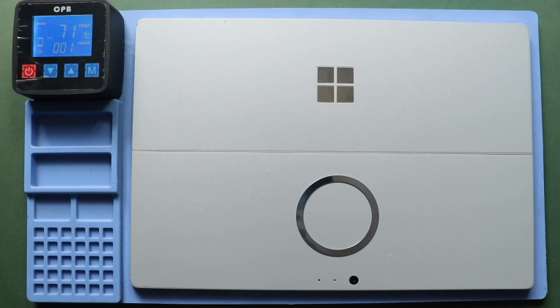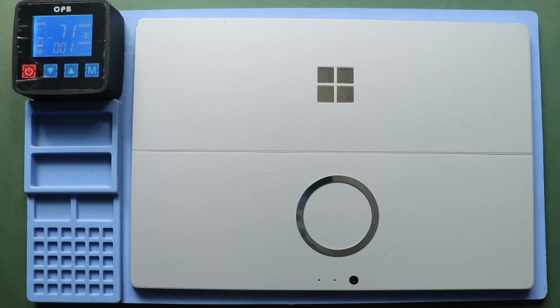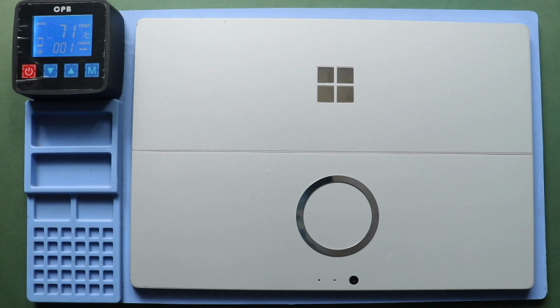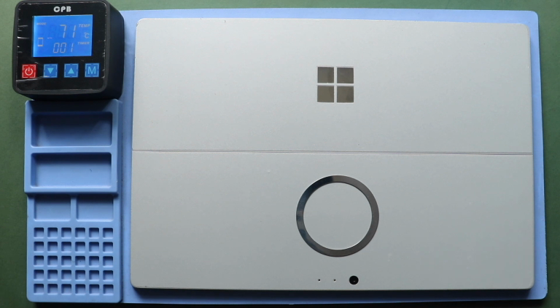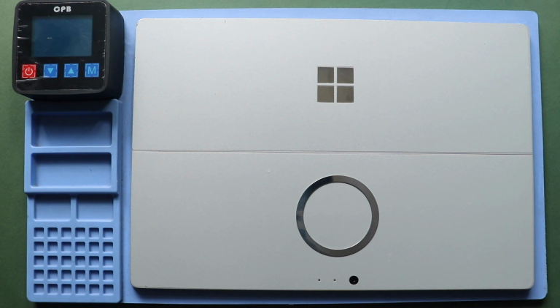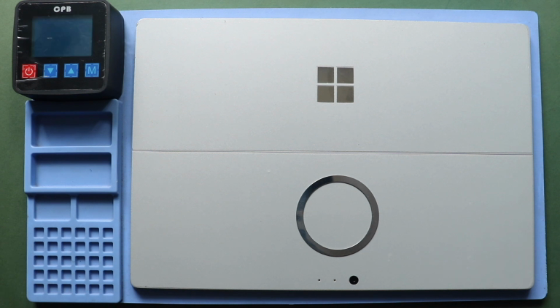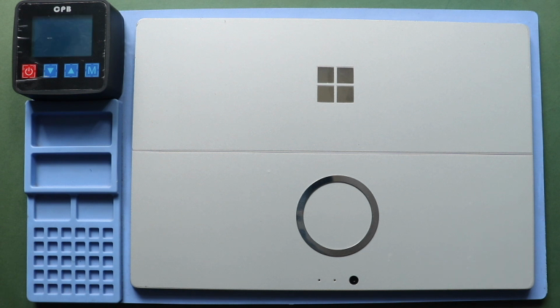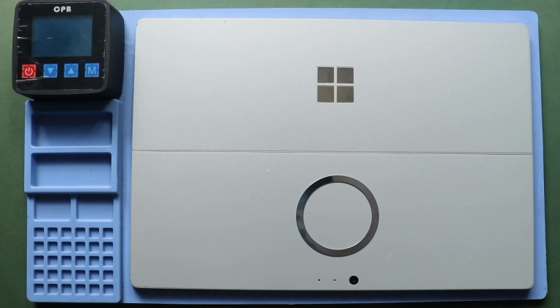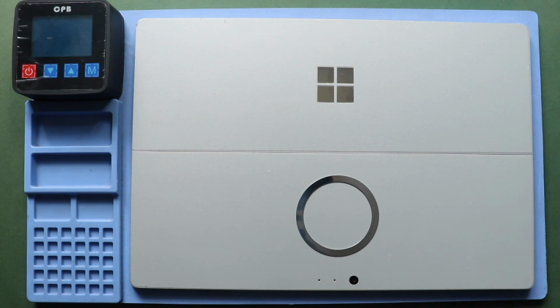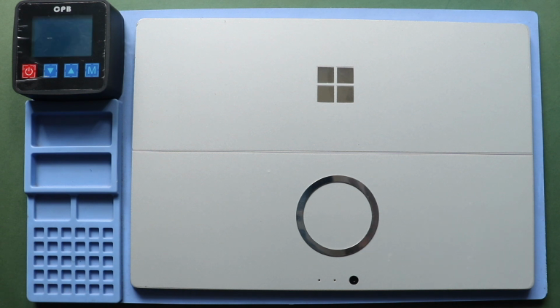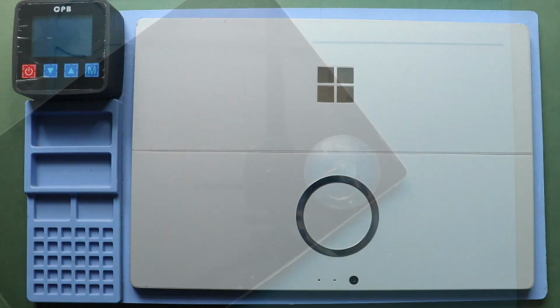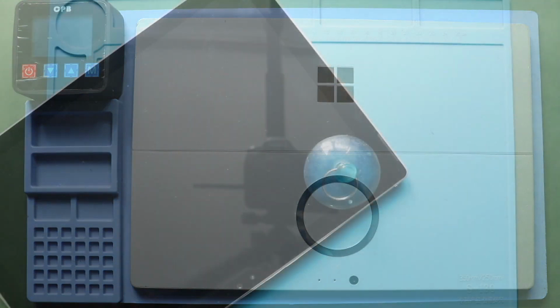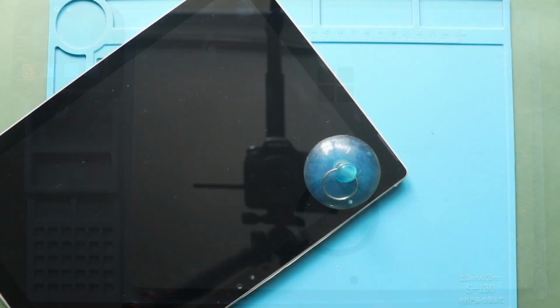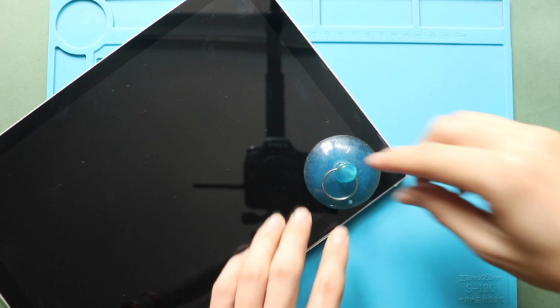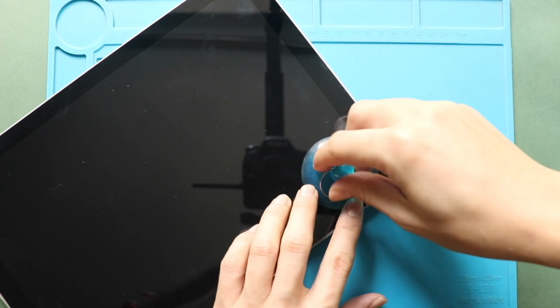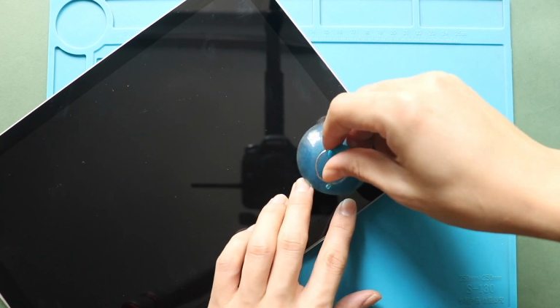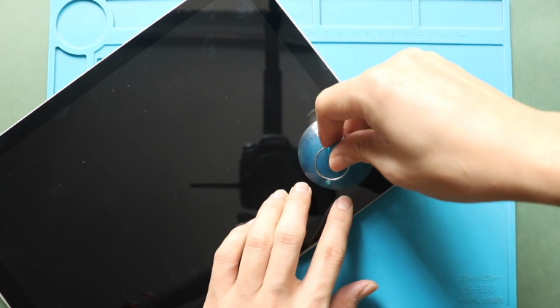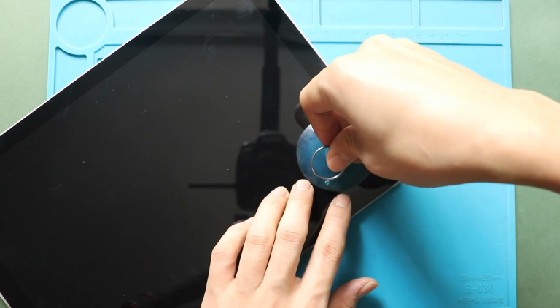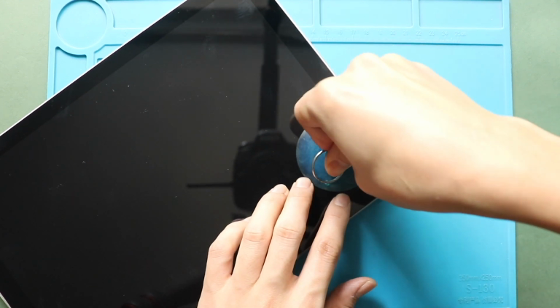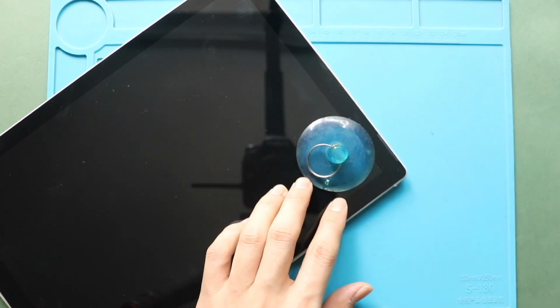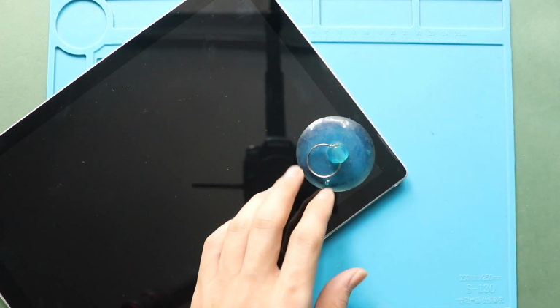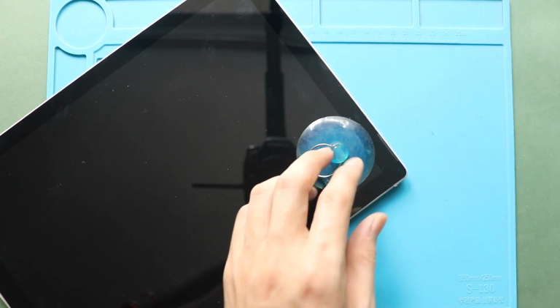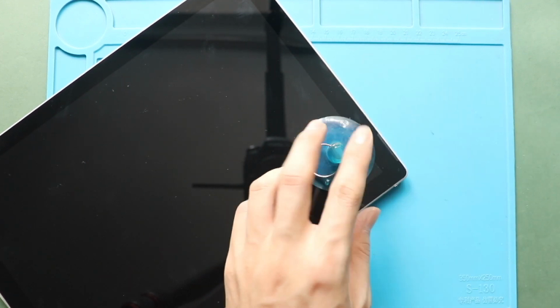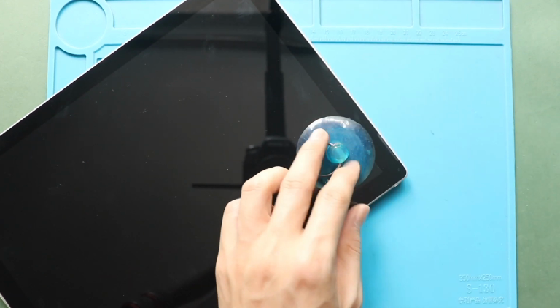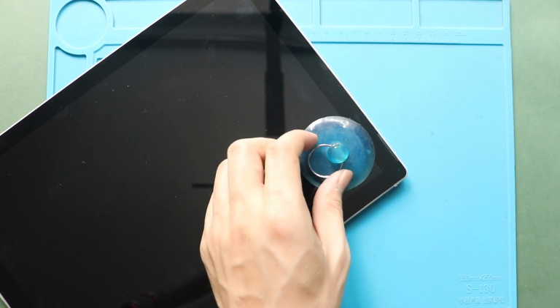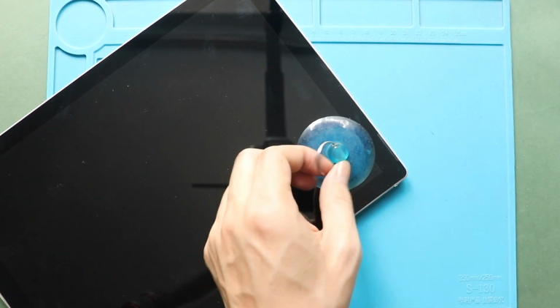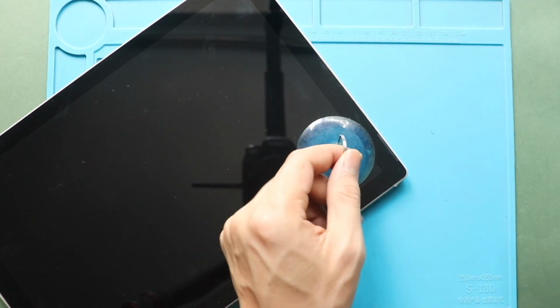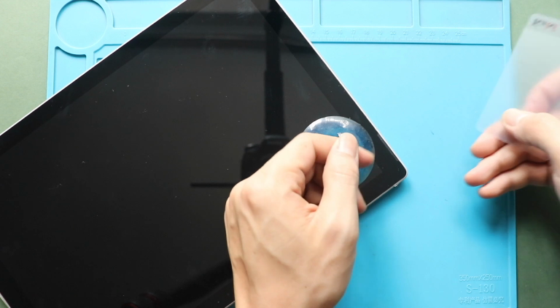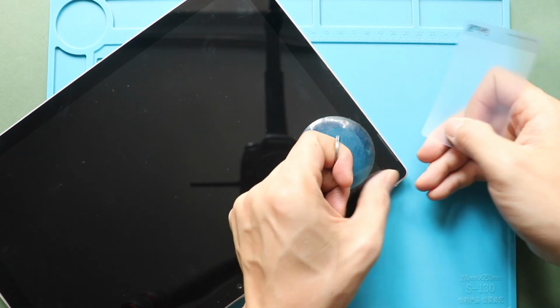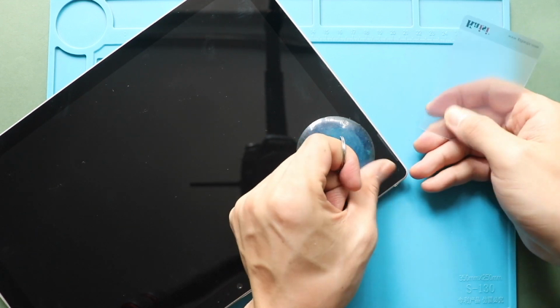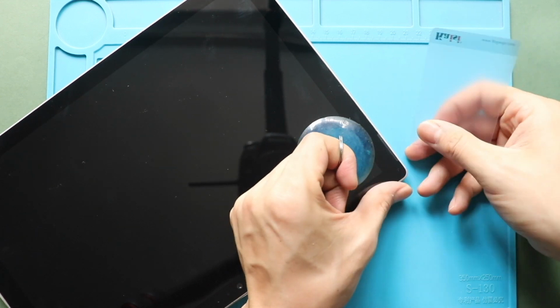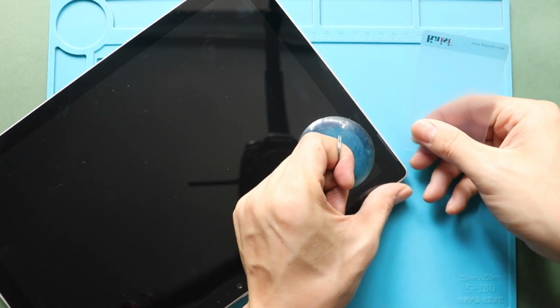Once the heating completes, use a suction cup on the sides to lift the front screen. In between, insert a couple of plastic pry tools or triangle pickers and cut the adhesive around. This process will take time.